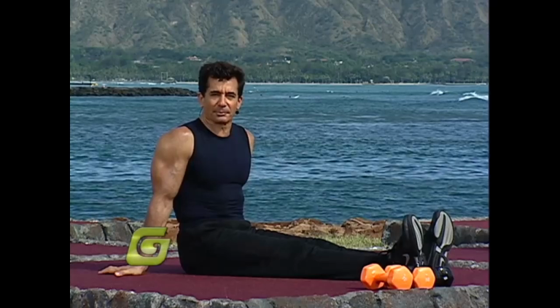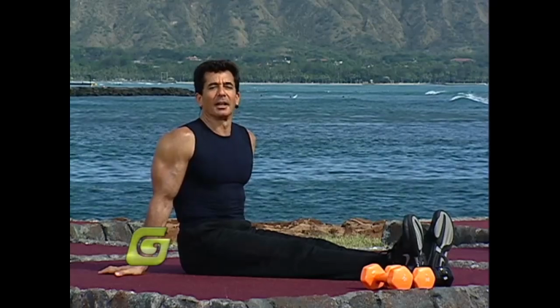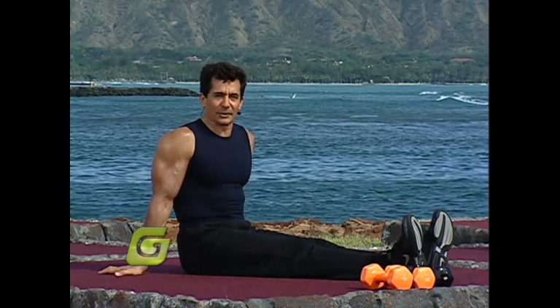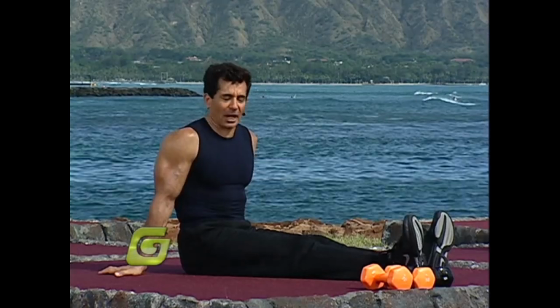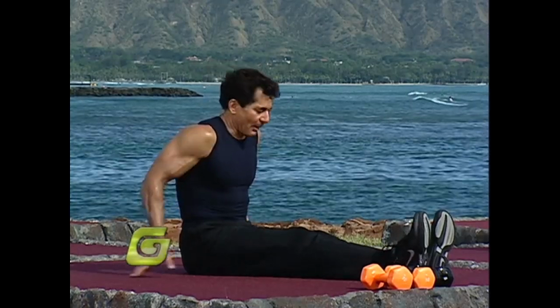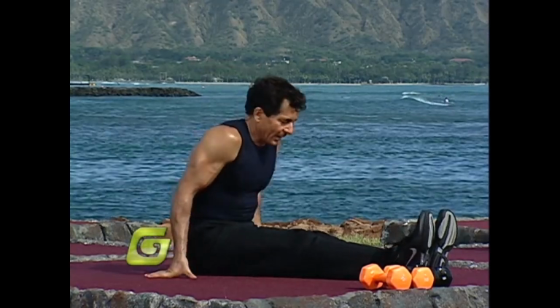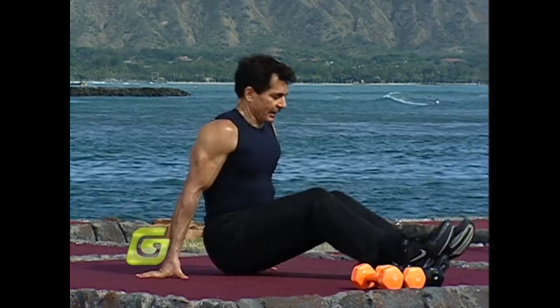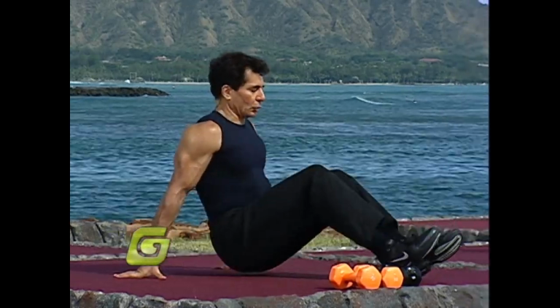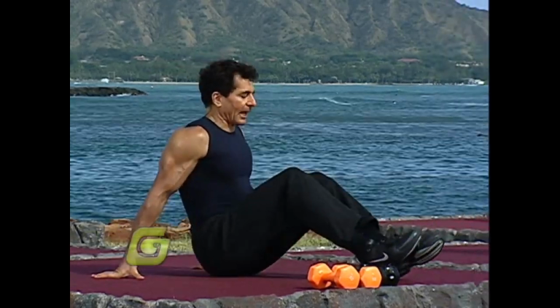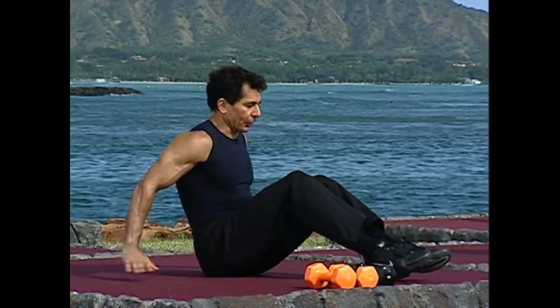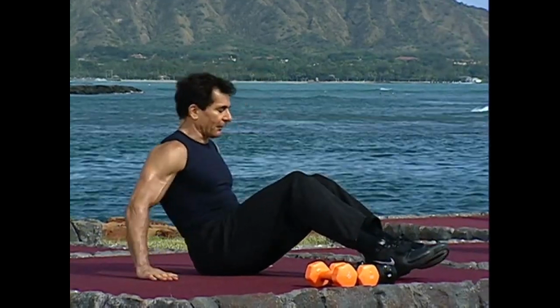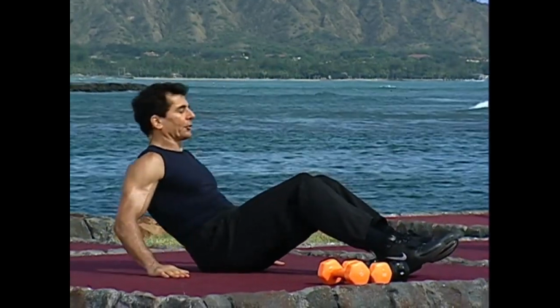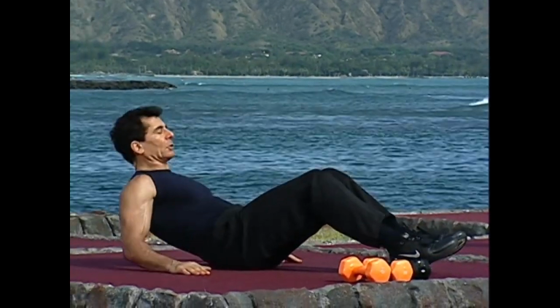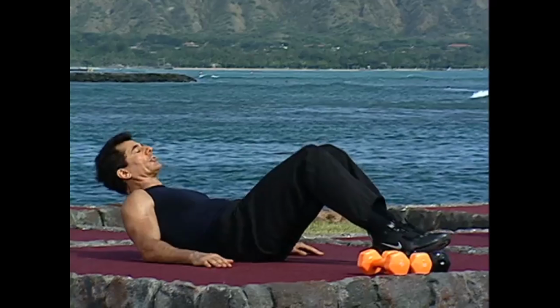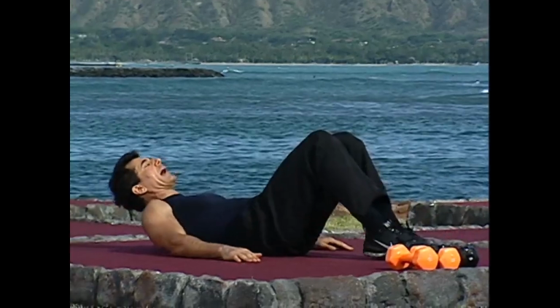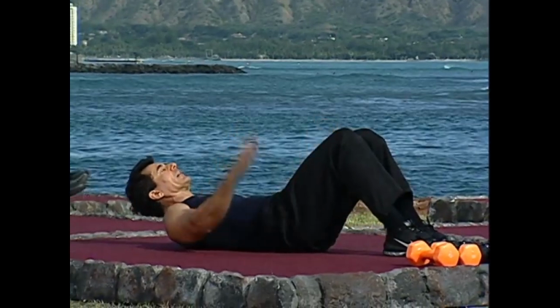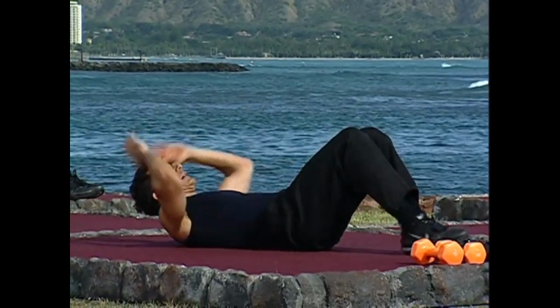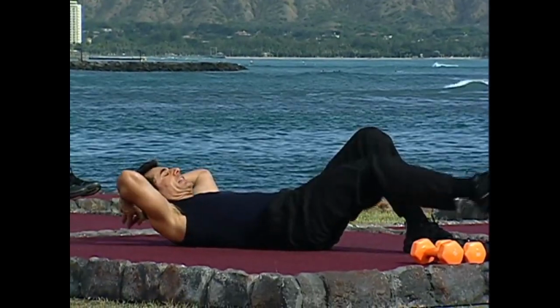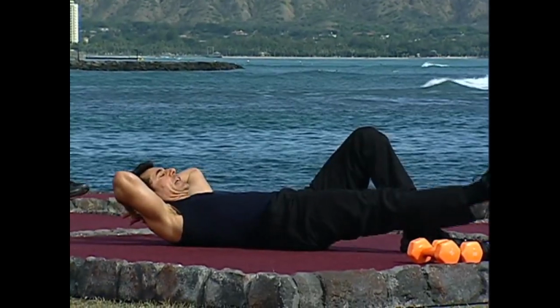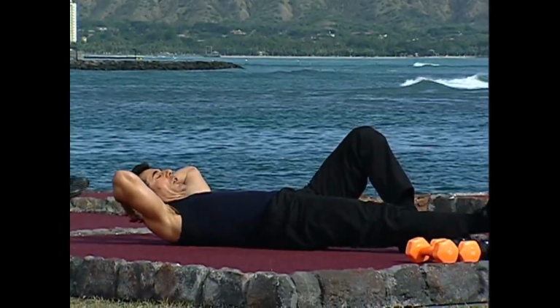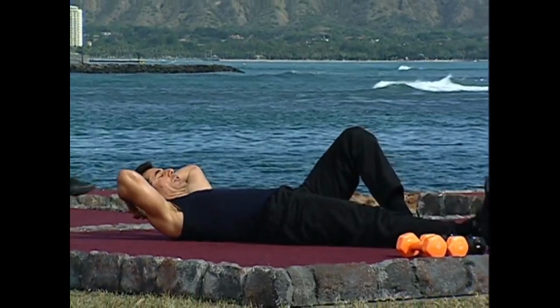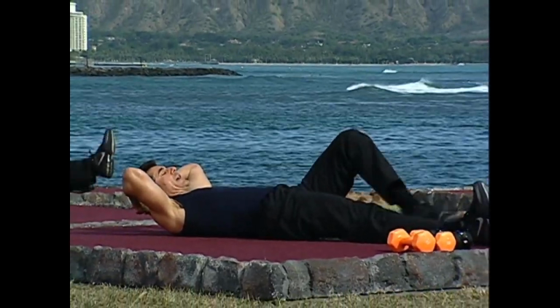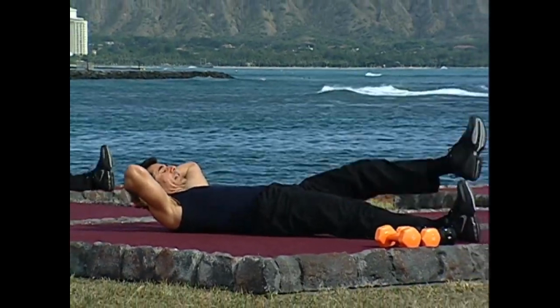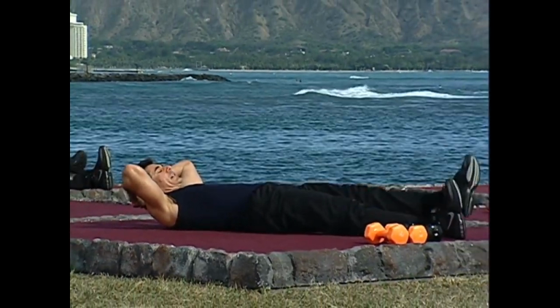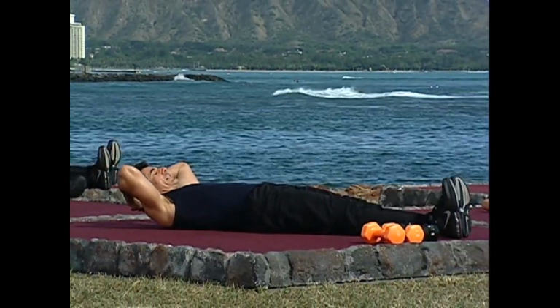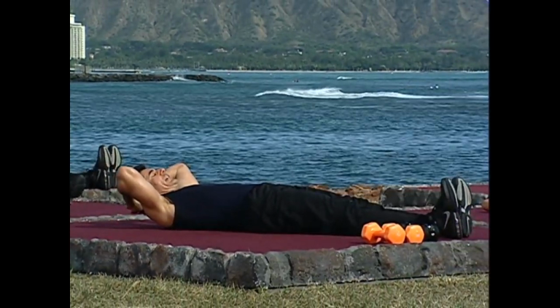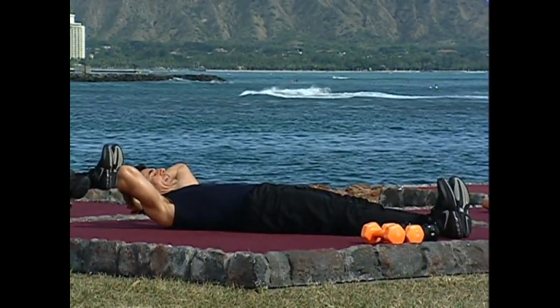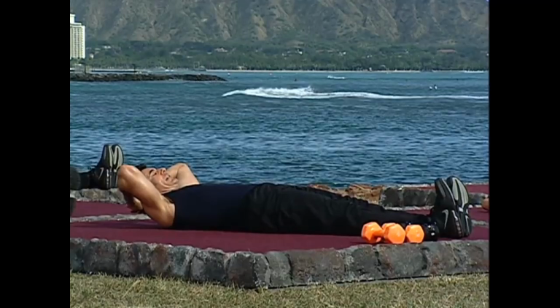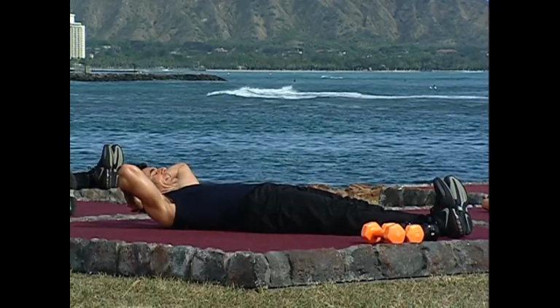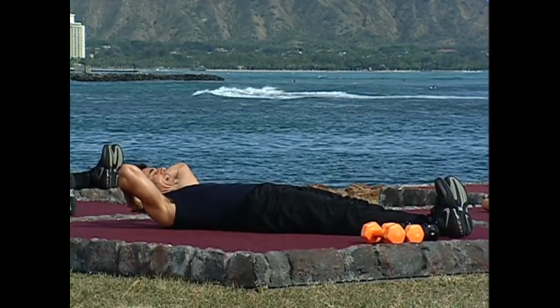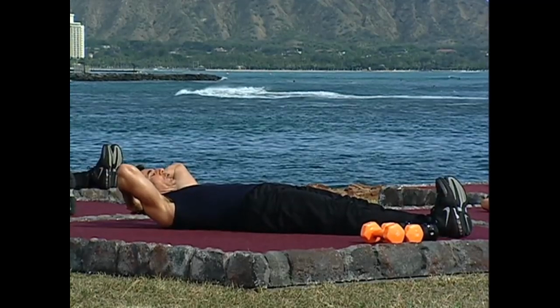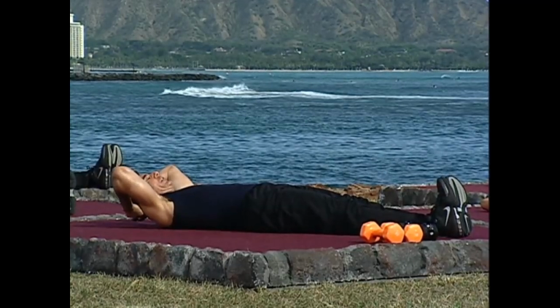Let's work our abs. Let's go into a flat position on the floor. Slowly roll yourself back. Extend your legs forward, straight. The heels are gonna be extending out, toes pointing in.